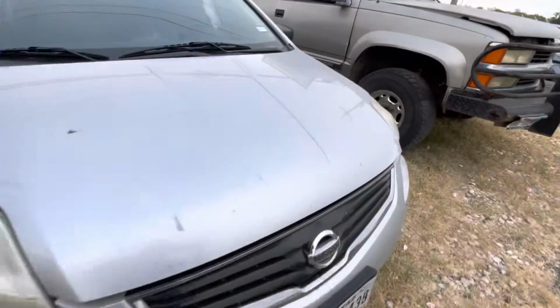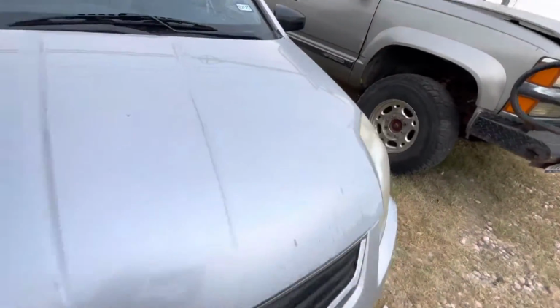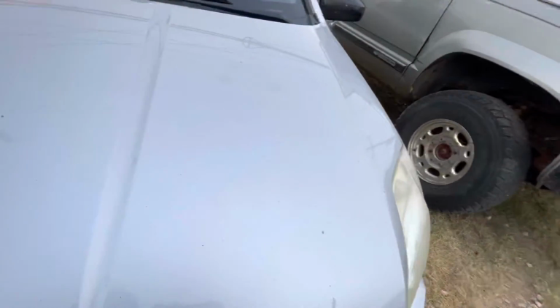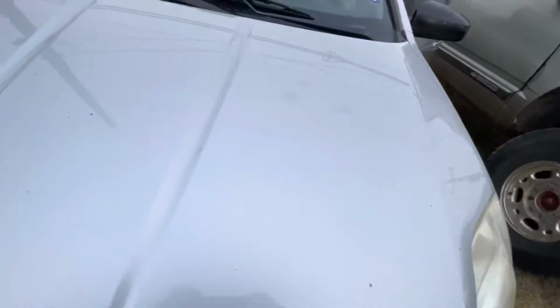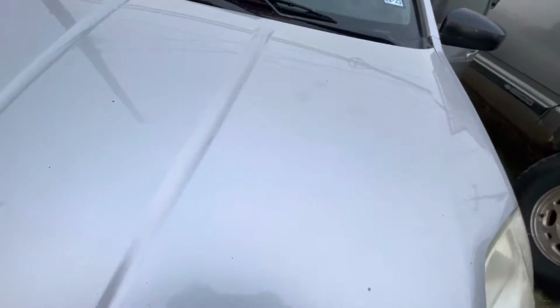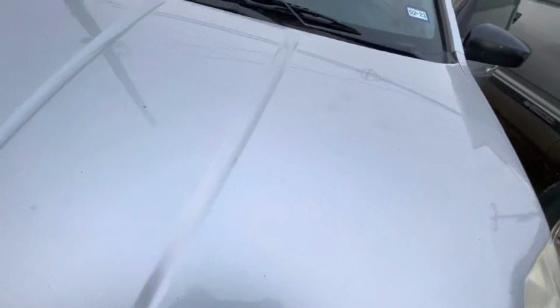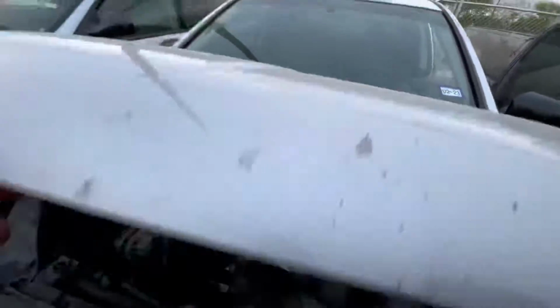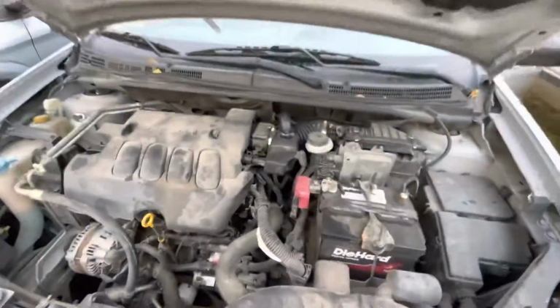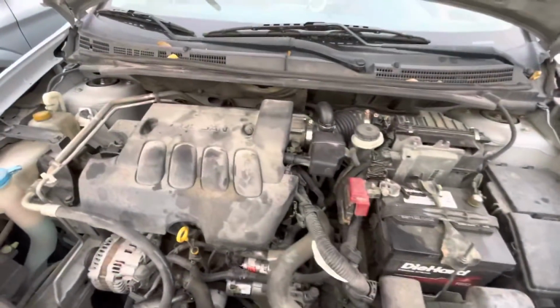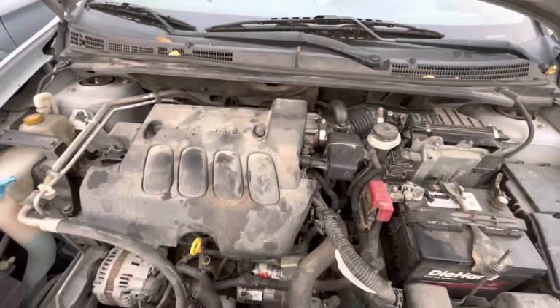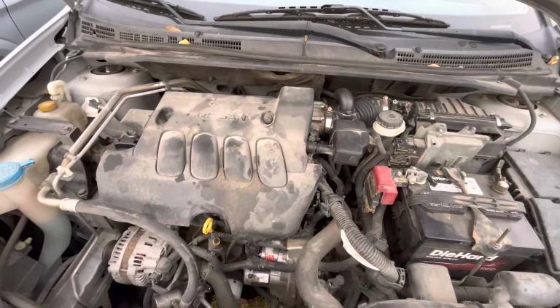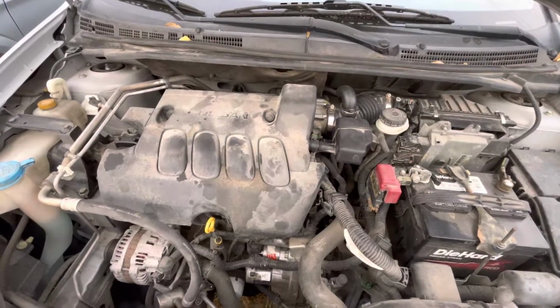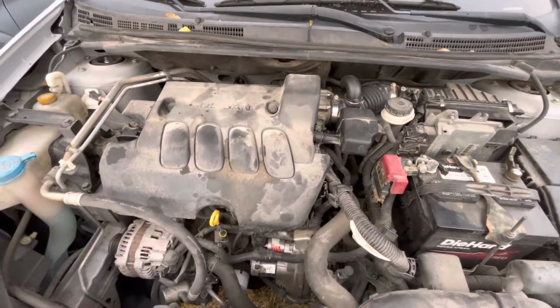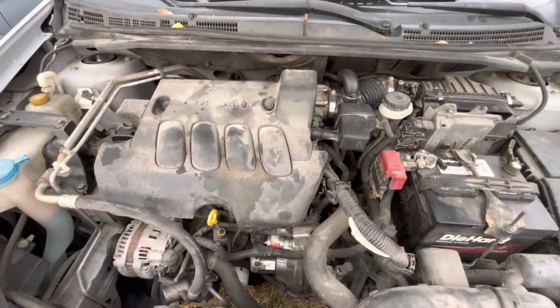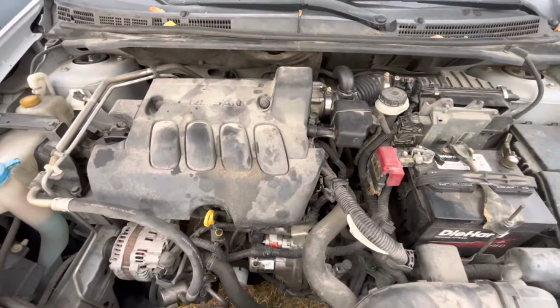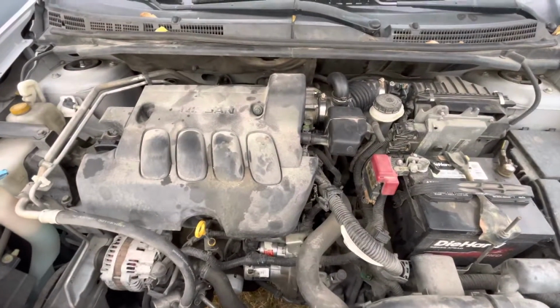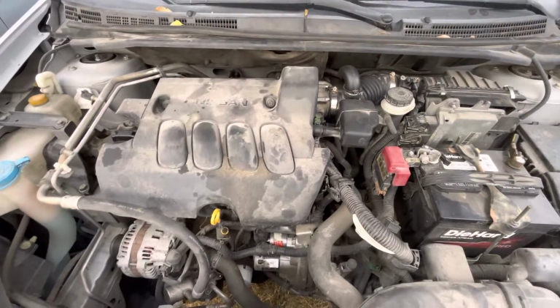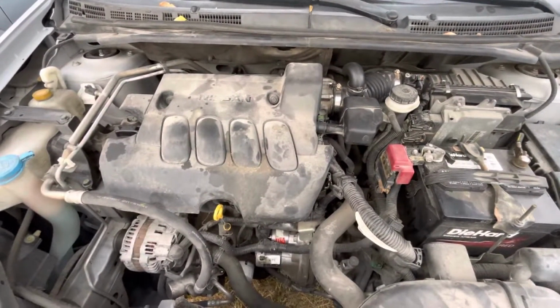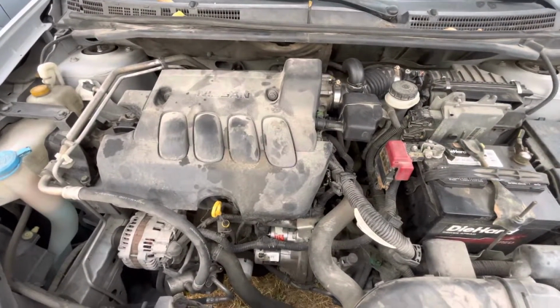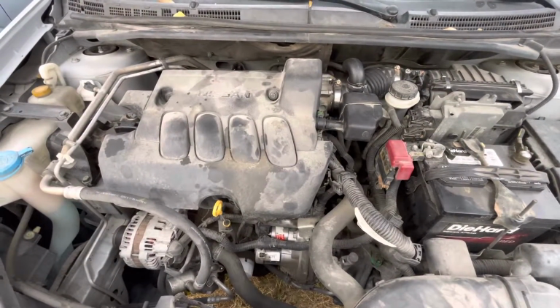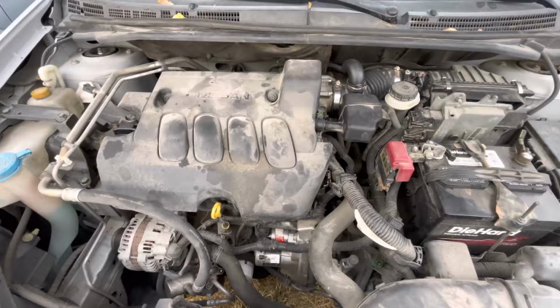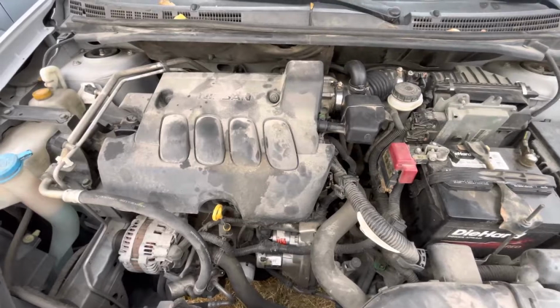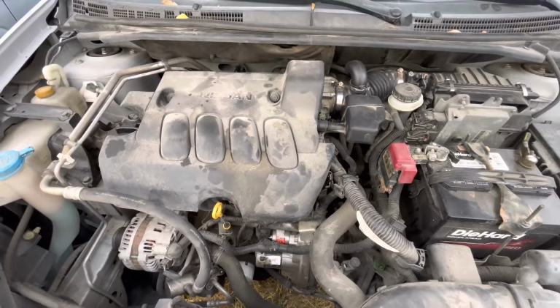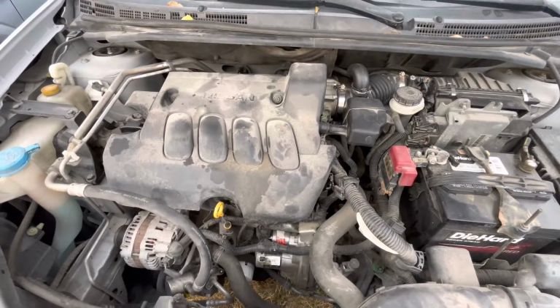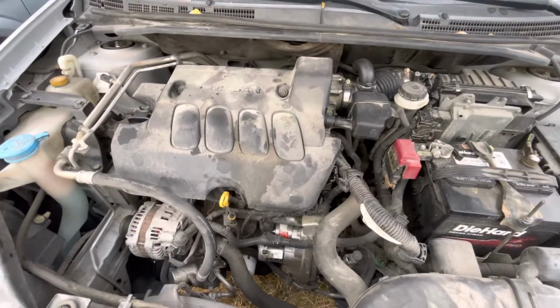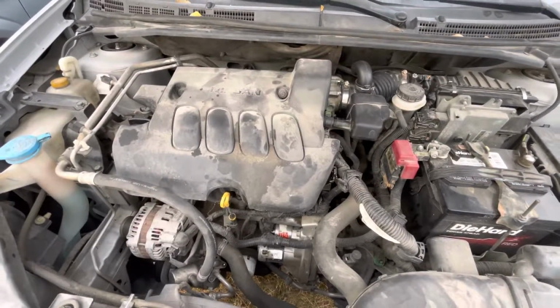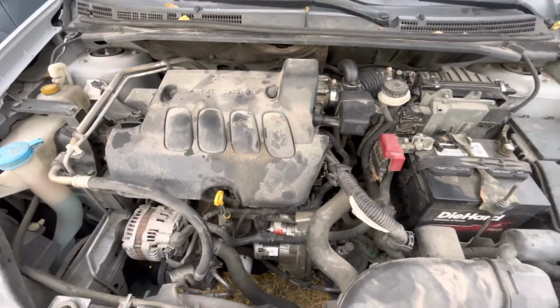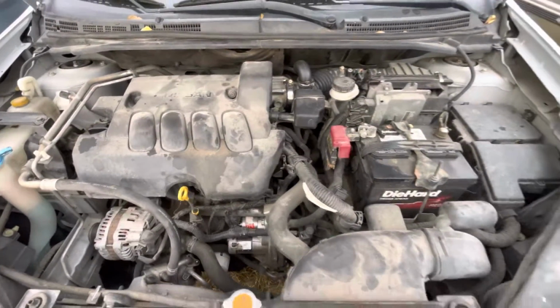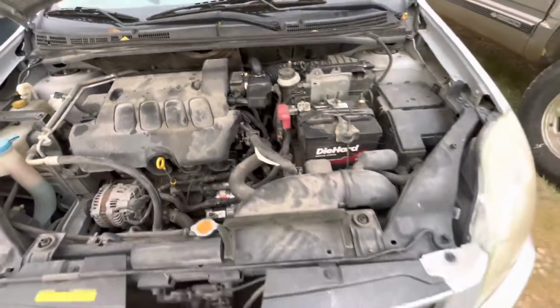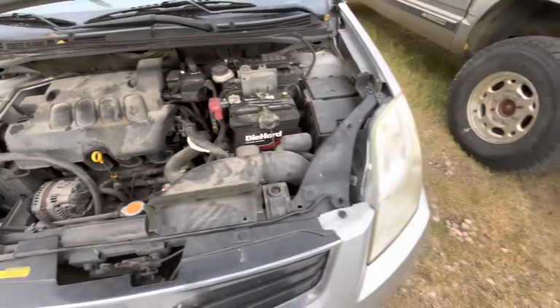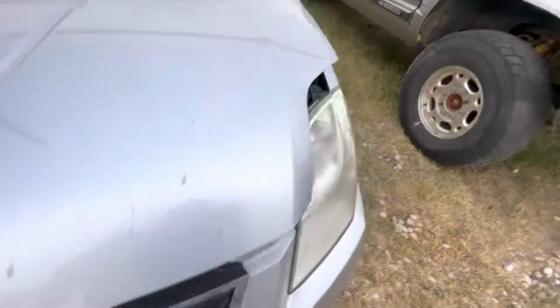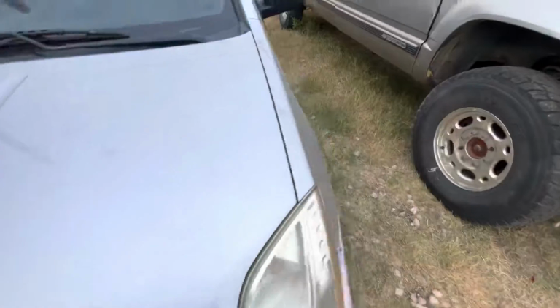Check out under the hood real quick. Not a bad sounding four-cylinder.